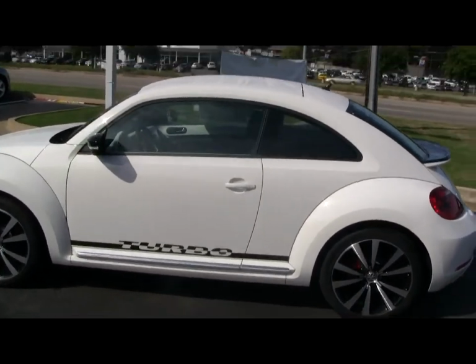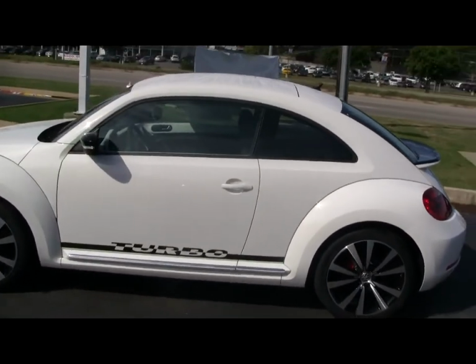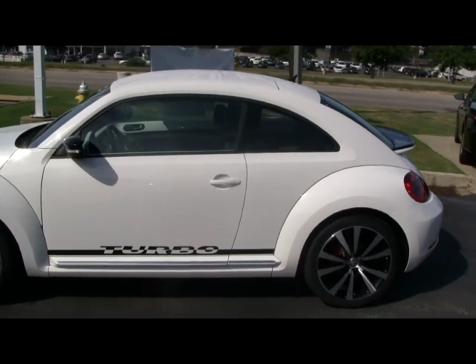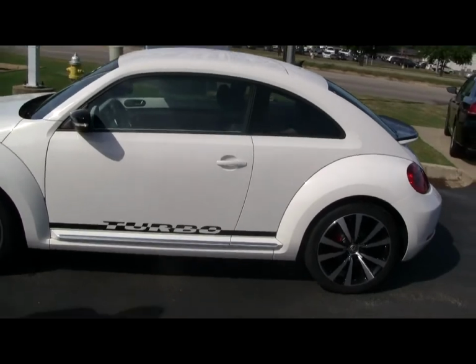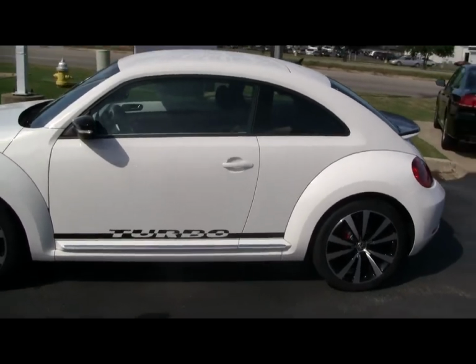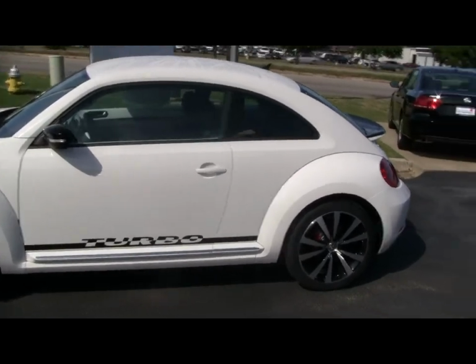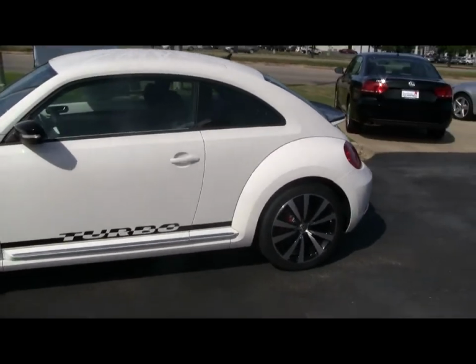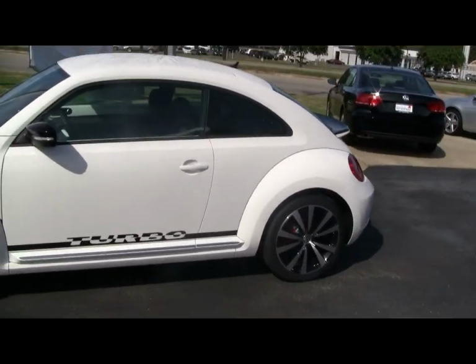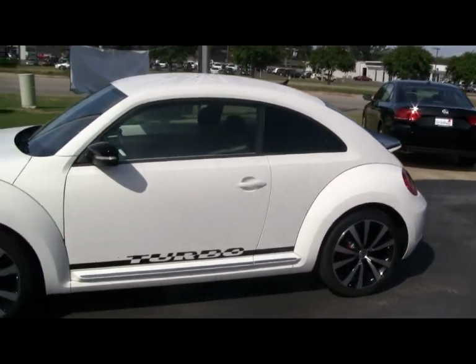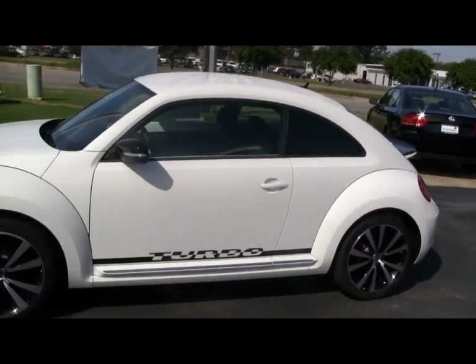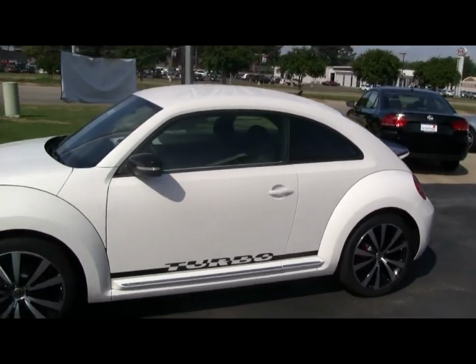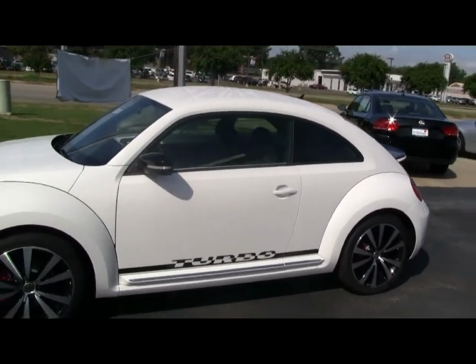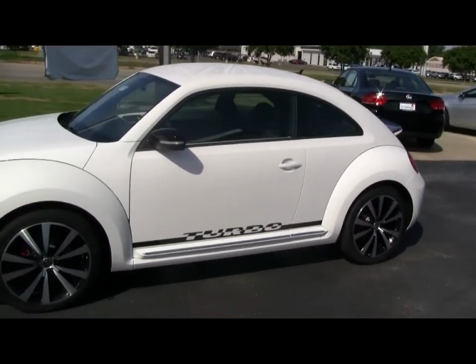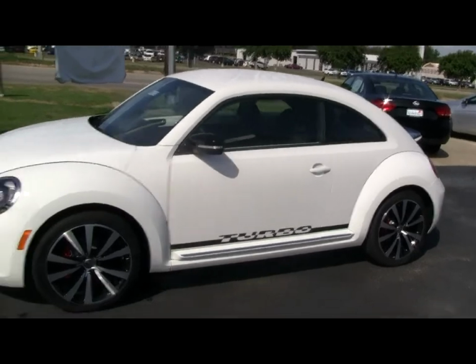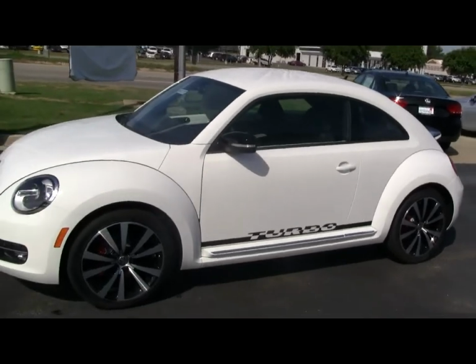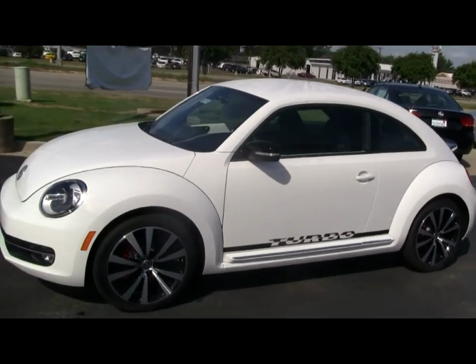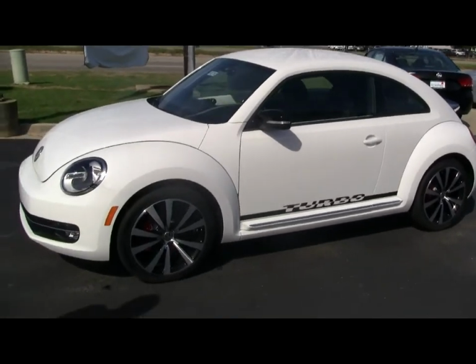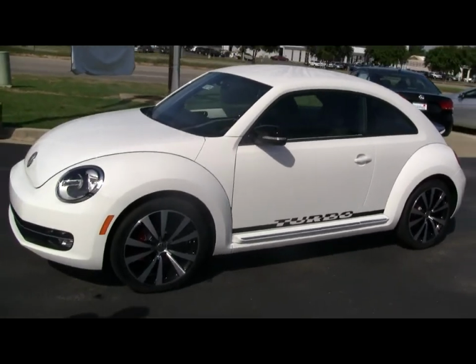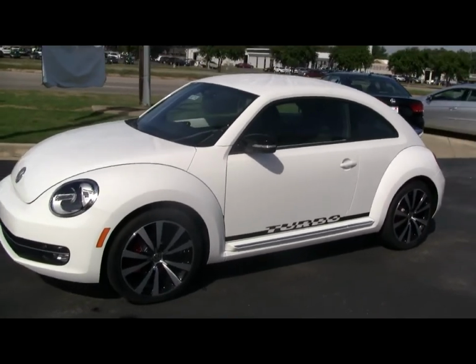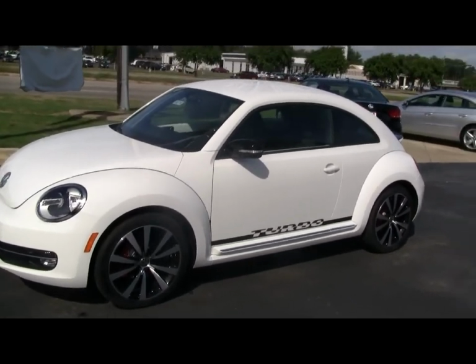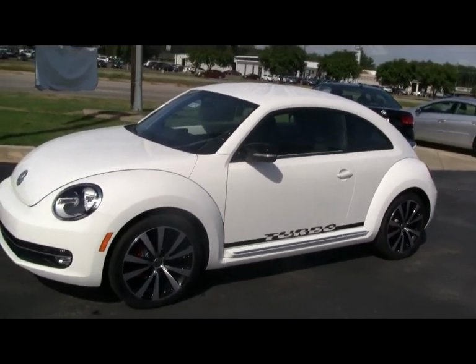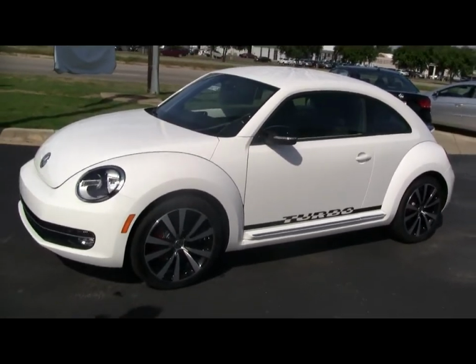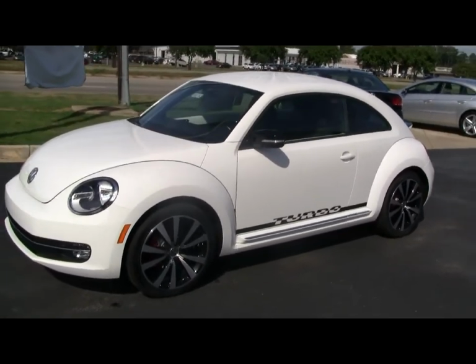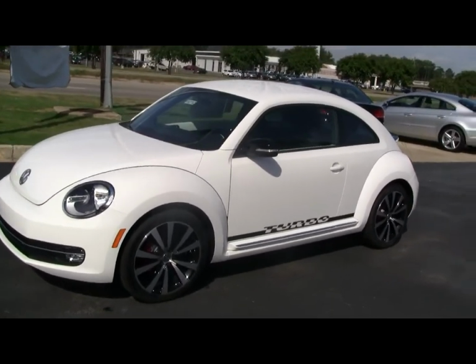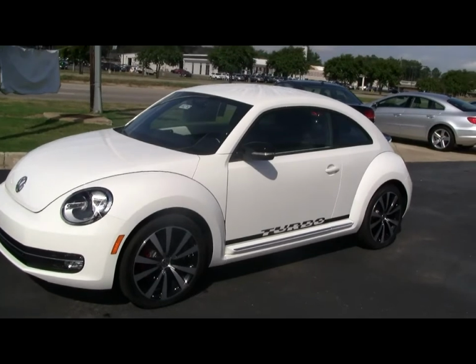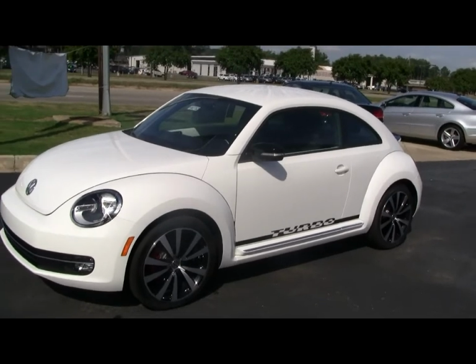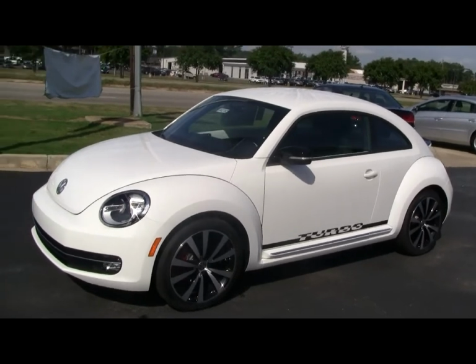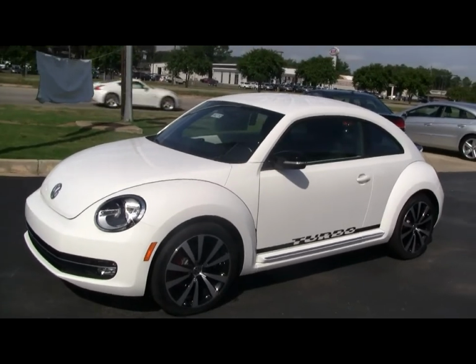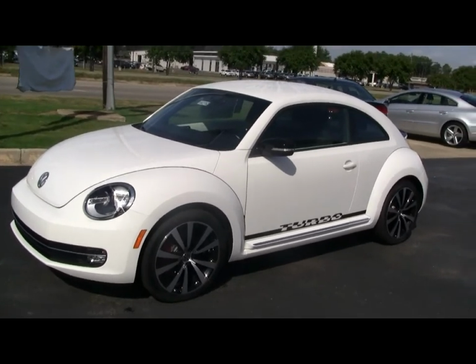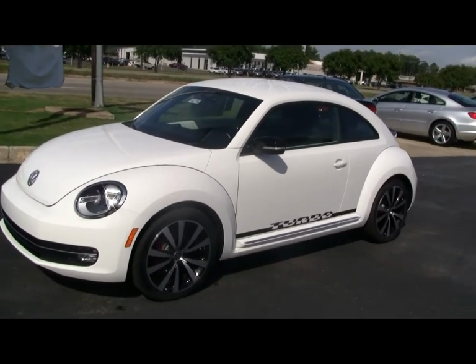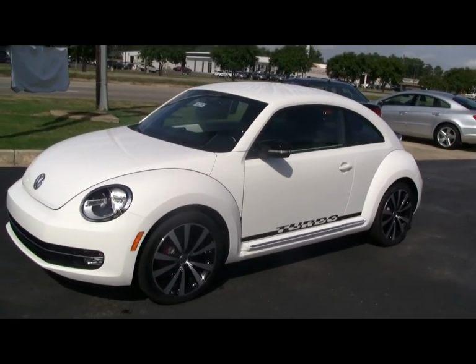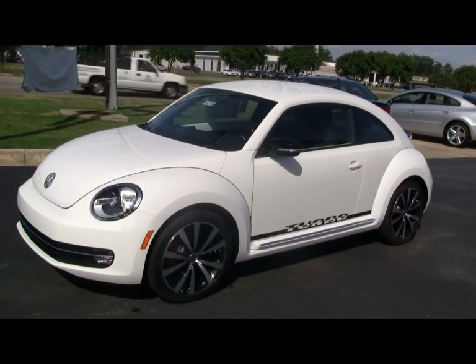It keeps the same roof height. The windshield is a little bit more angled, of course, for aerodynamics. It's got the same shape headlight as the original Beetle. They're trying to go retro, way back to the old days.